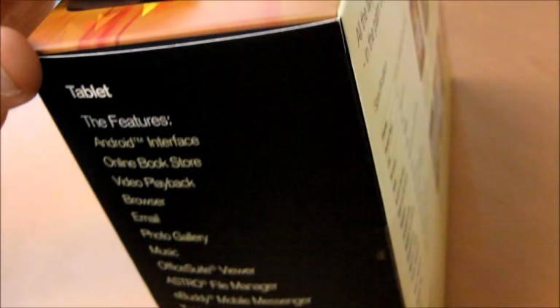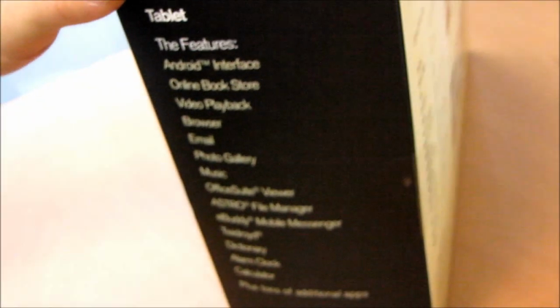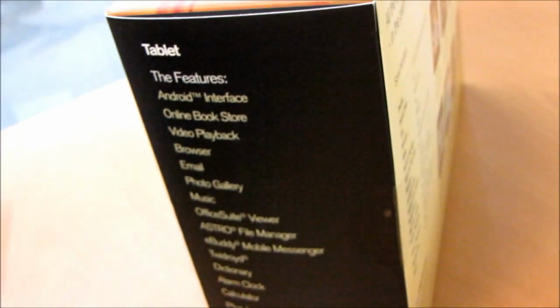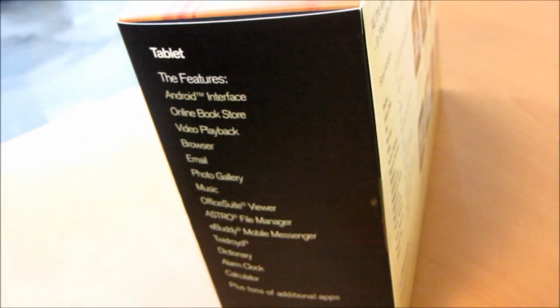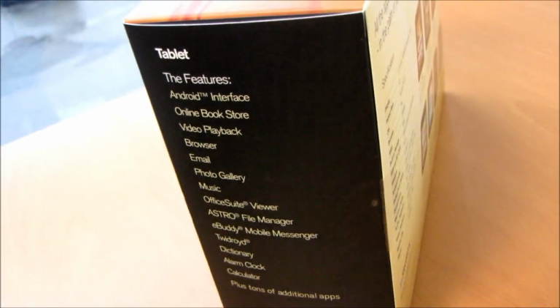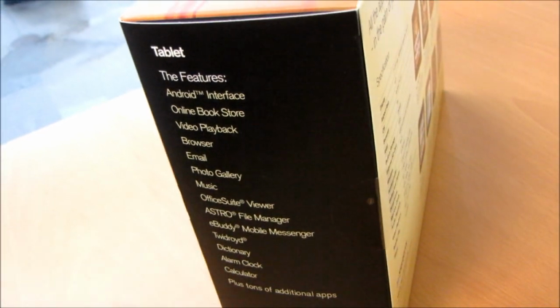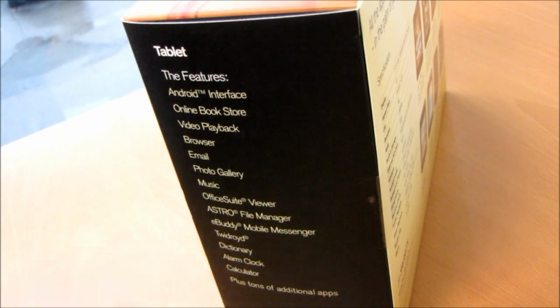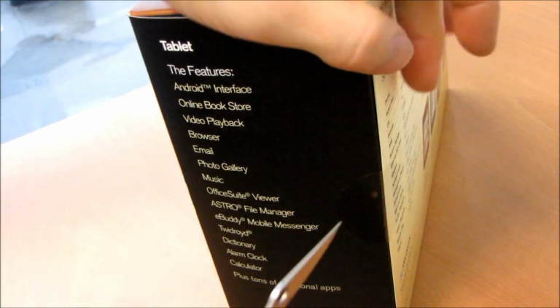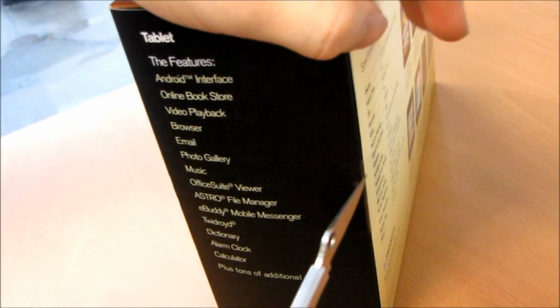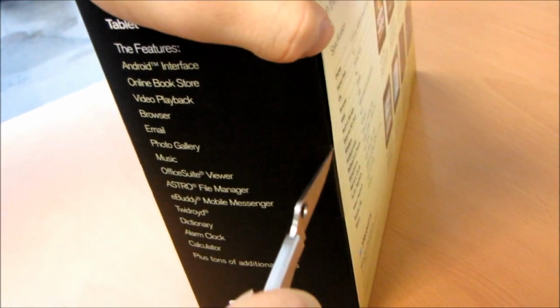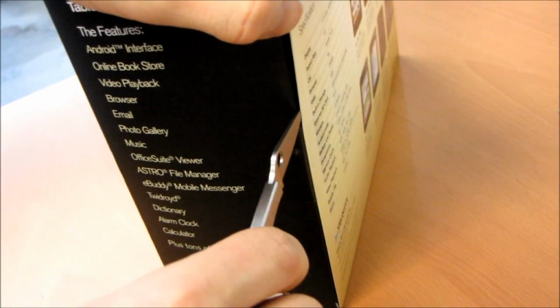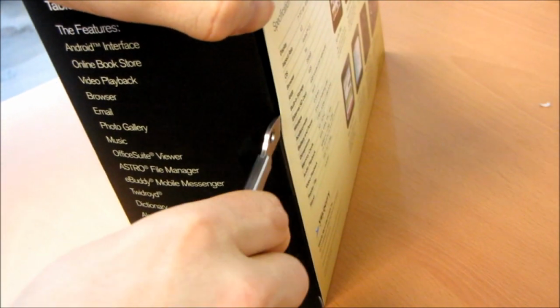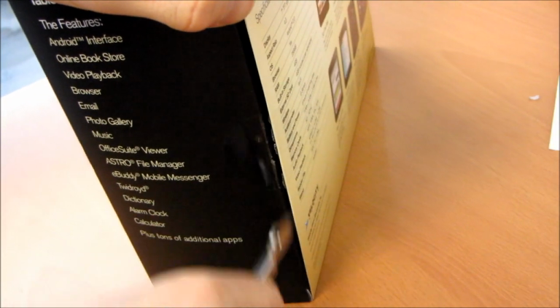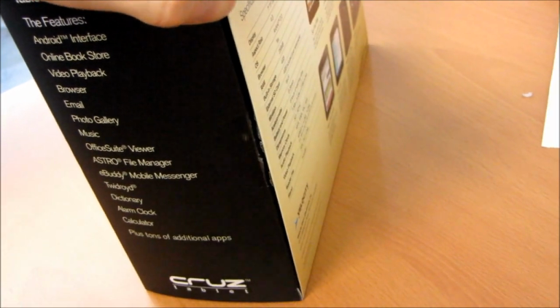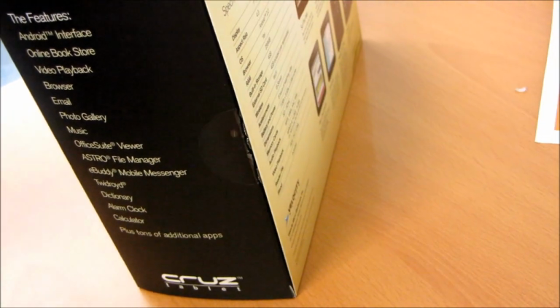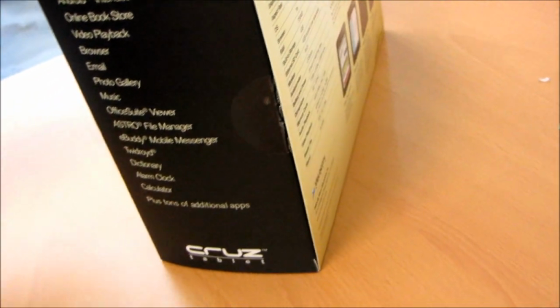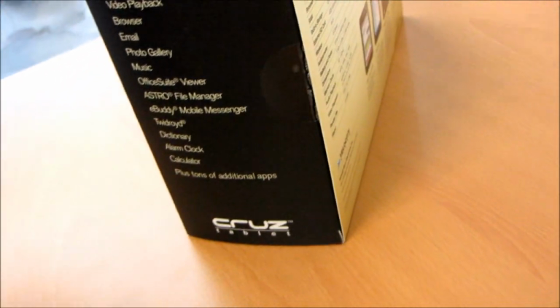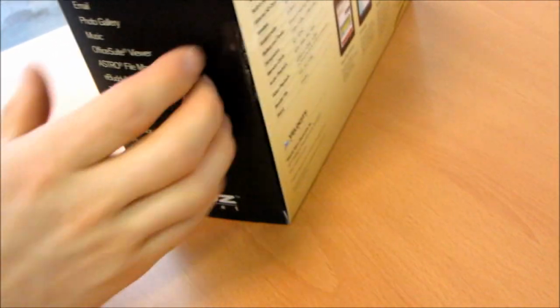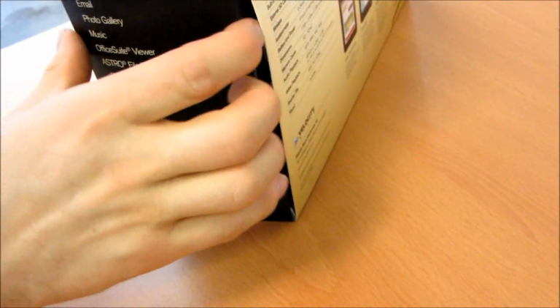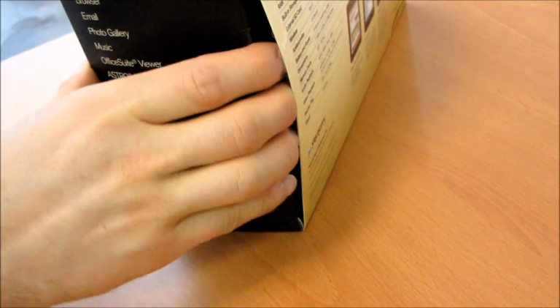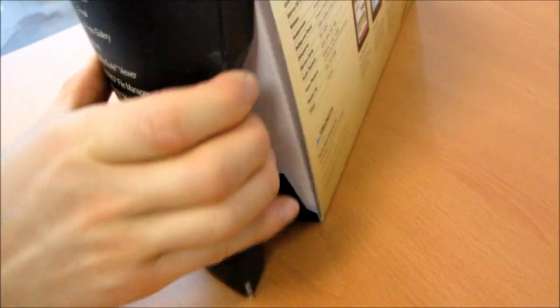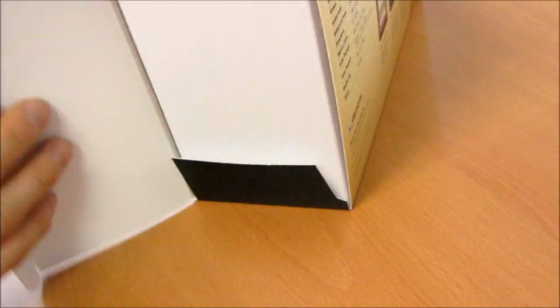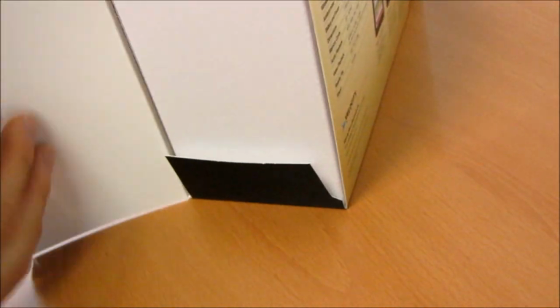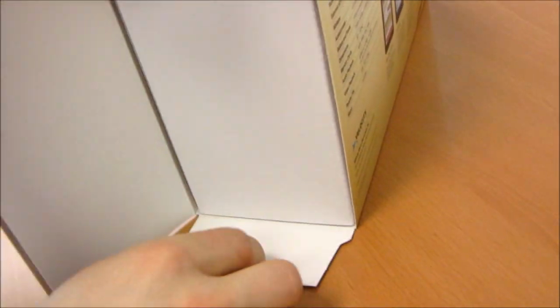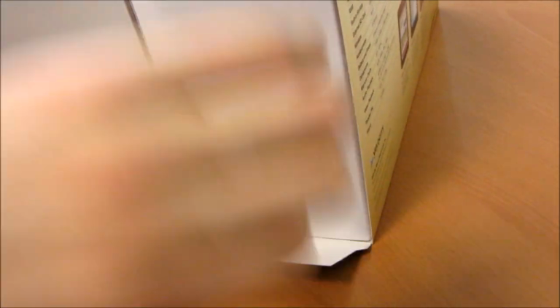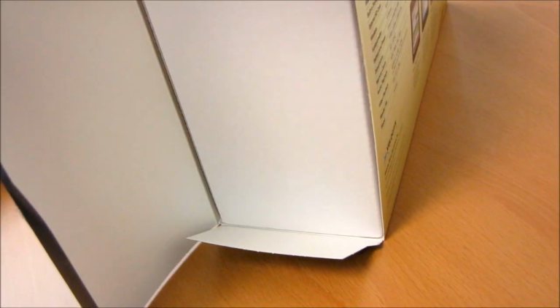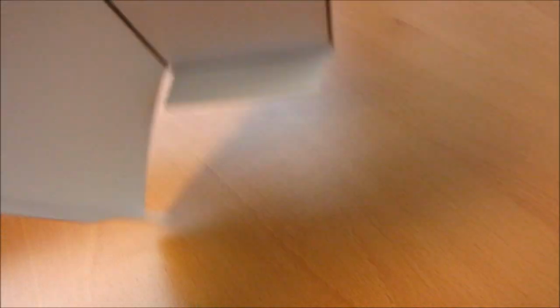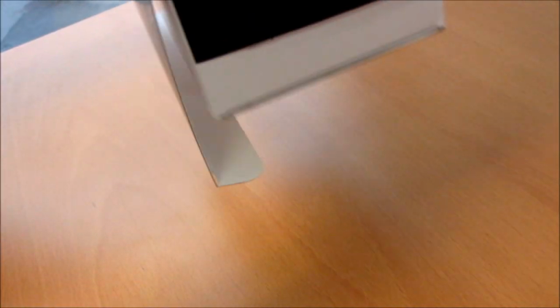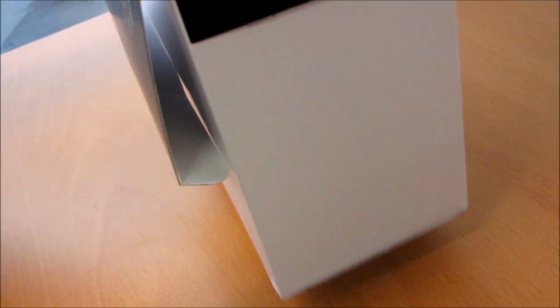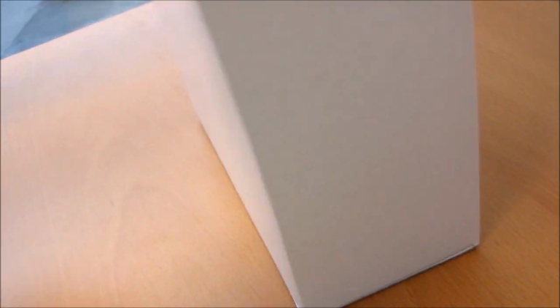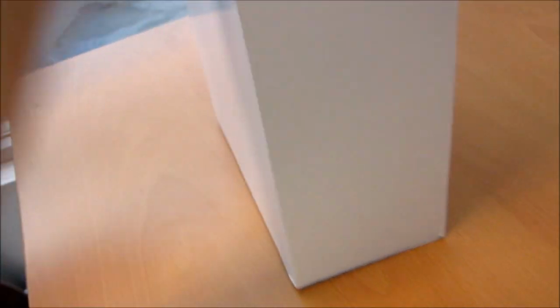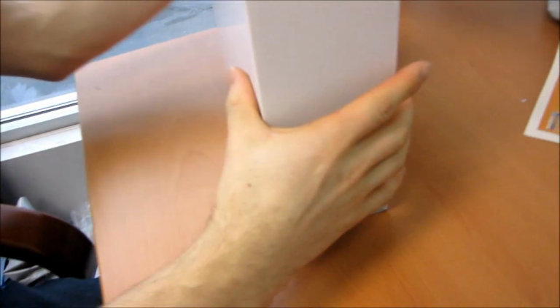More features here, which we've pretty much covered. It also includes an alarm clock and a calculator — I mean, it better include a calculator at this kind of price point and with this advanced a device.